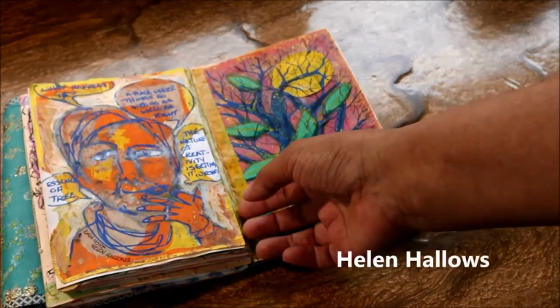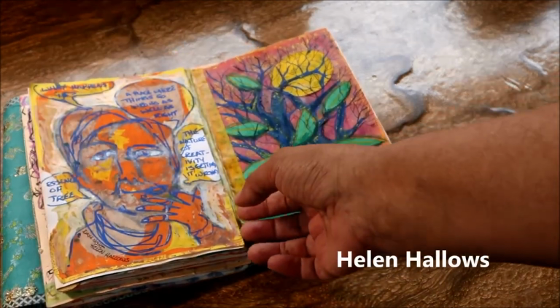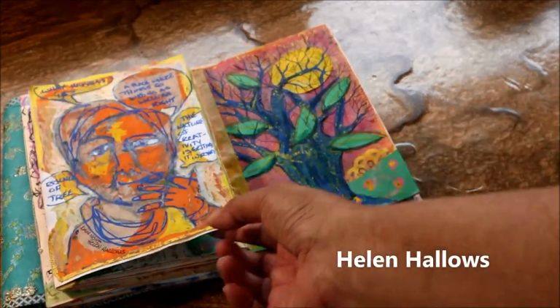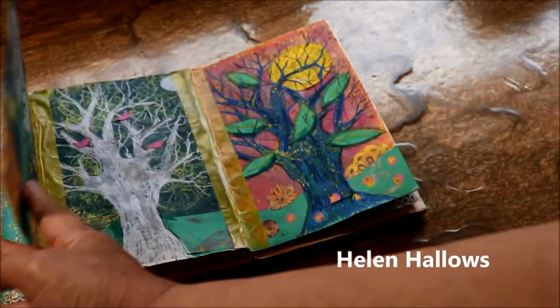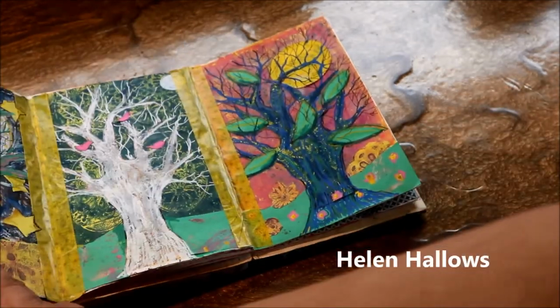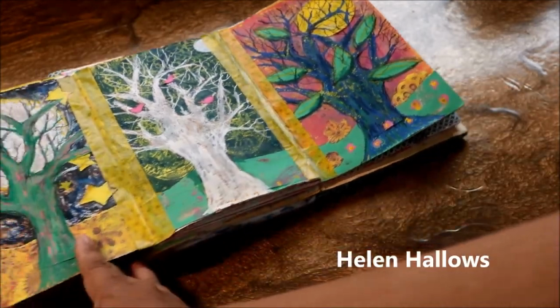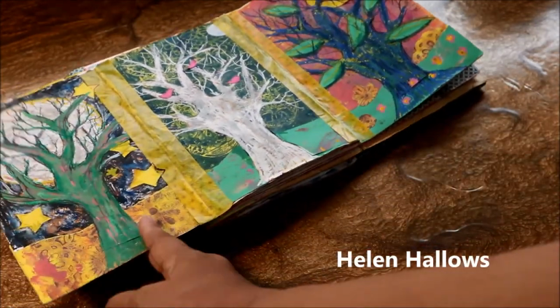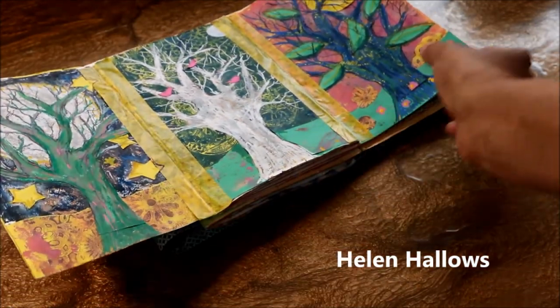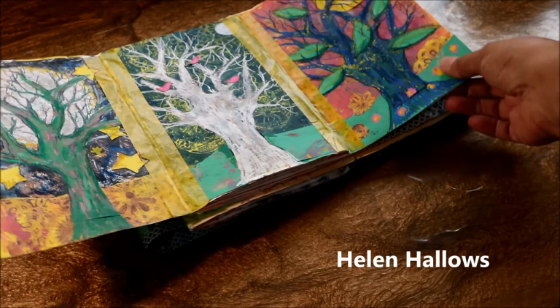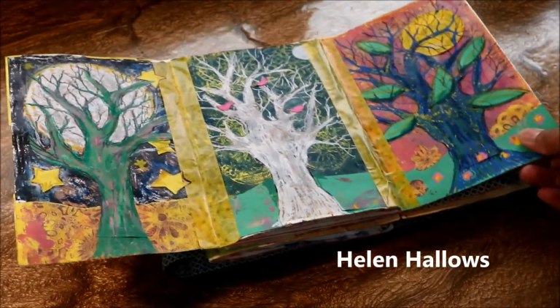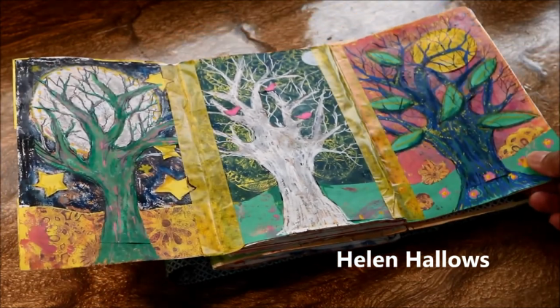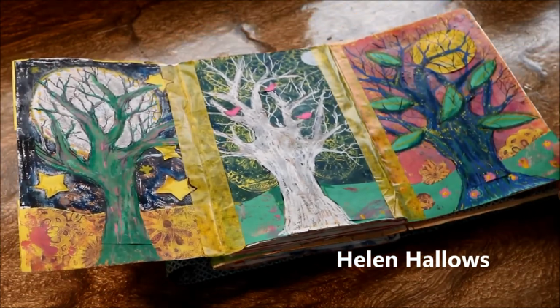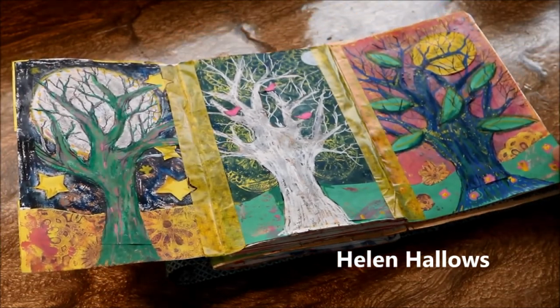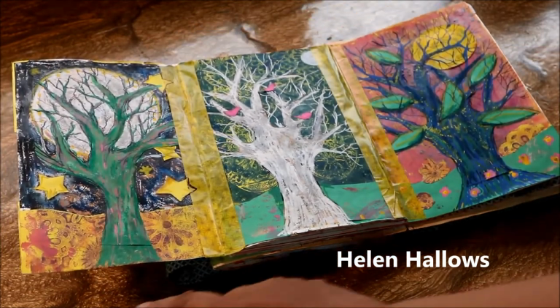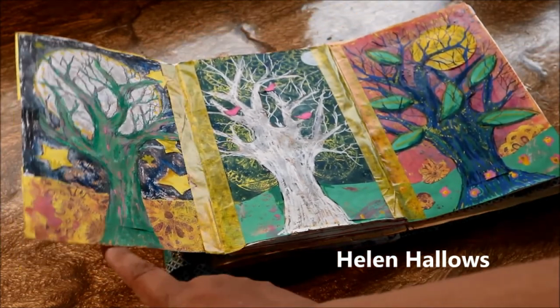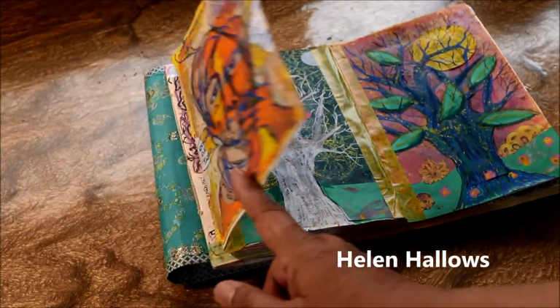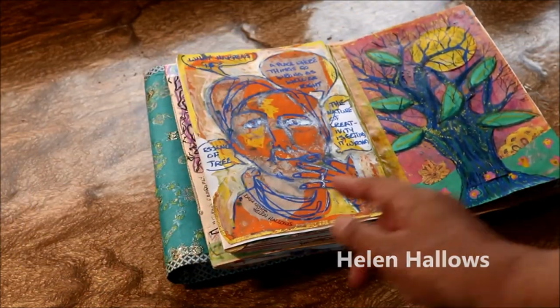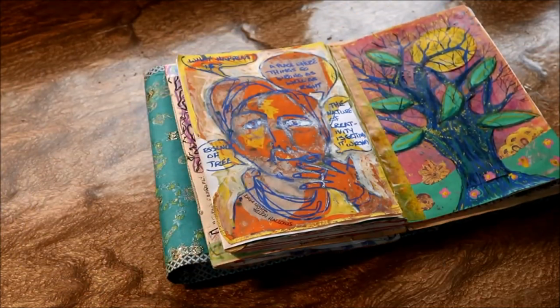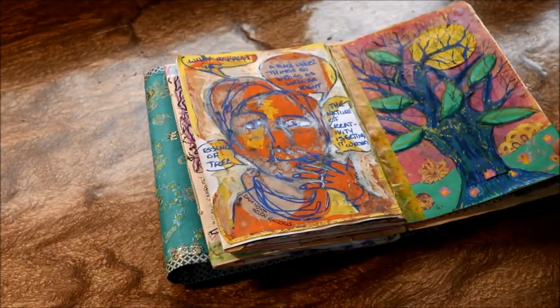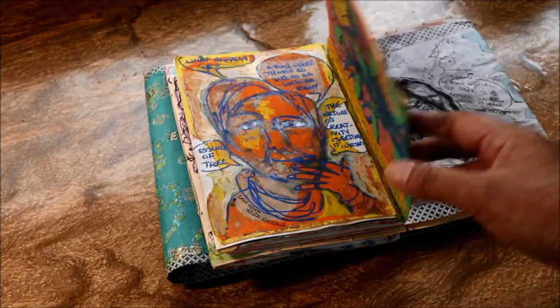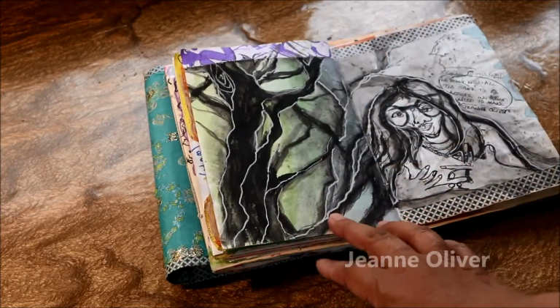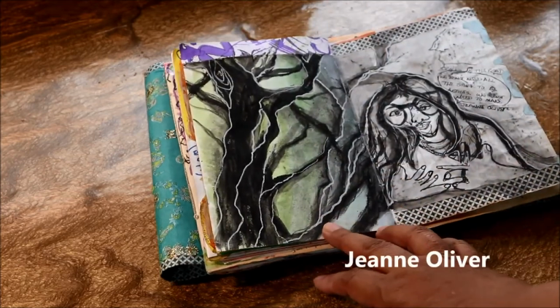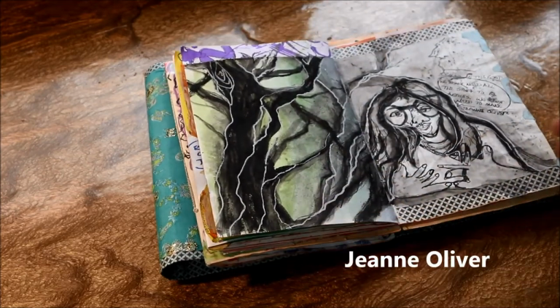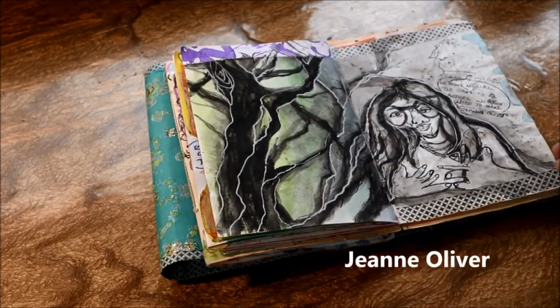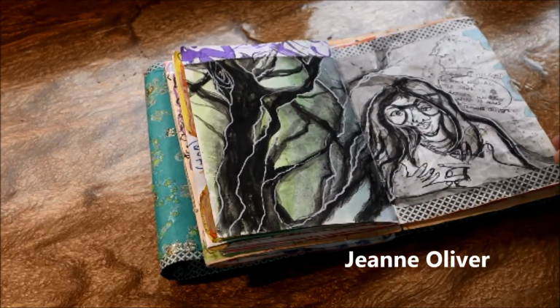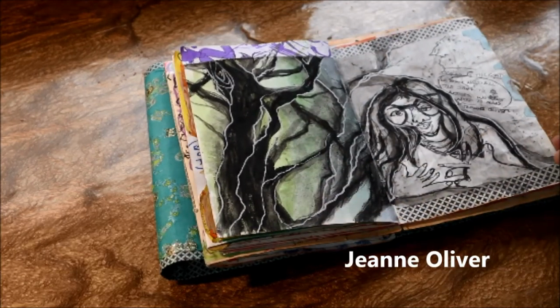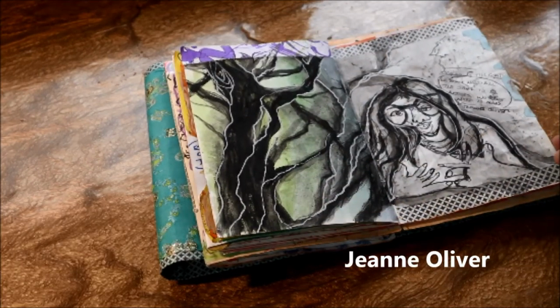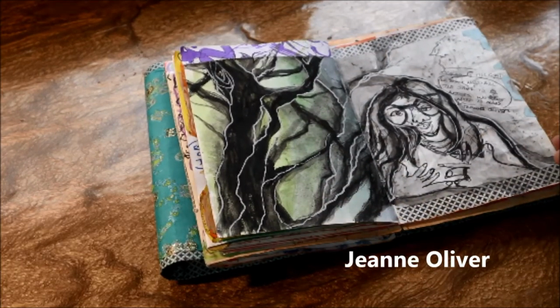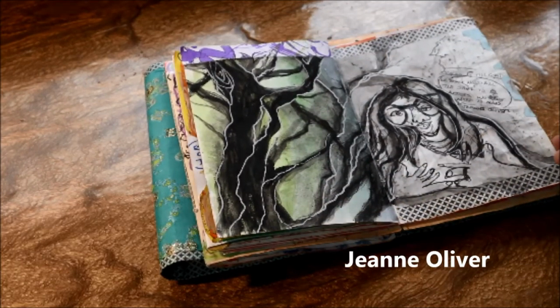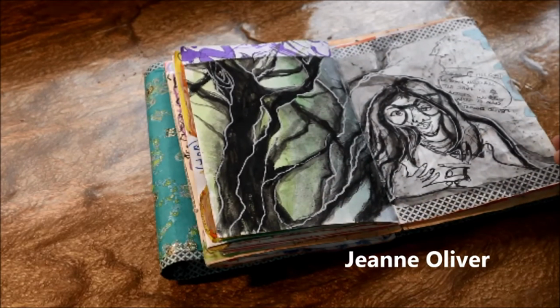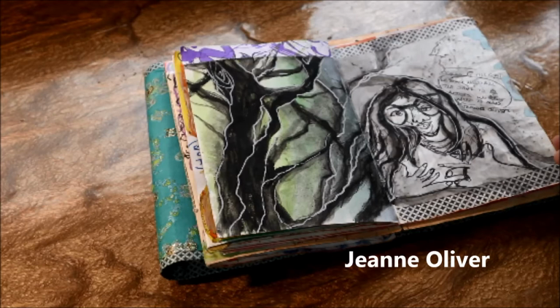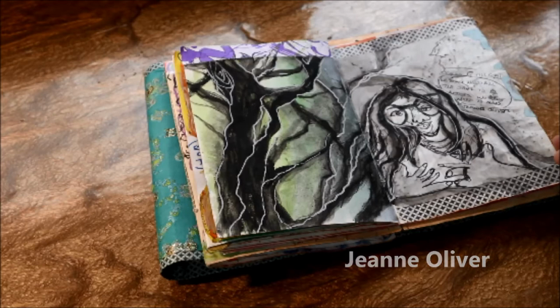This session by Helen Hallows — really interesting, I liked that one a lot. And this one was really cool too — her name is Jeannie Oliver. Fun session.